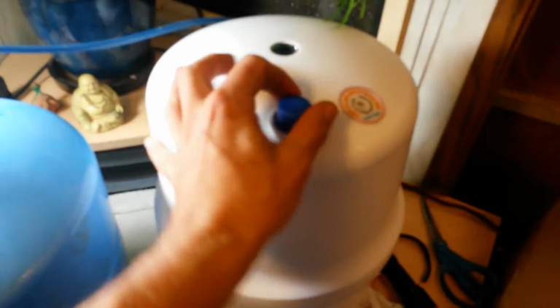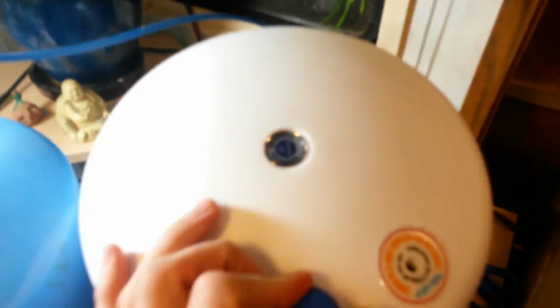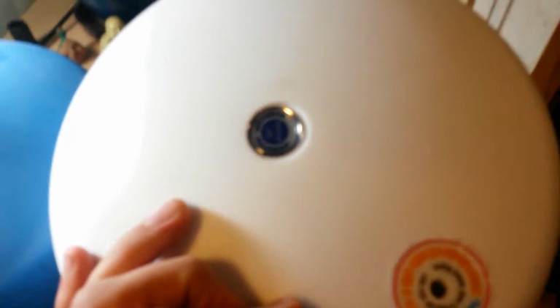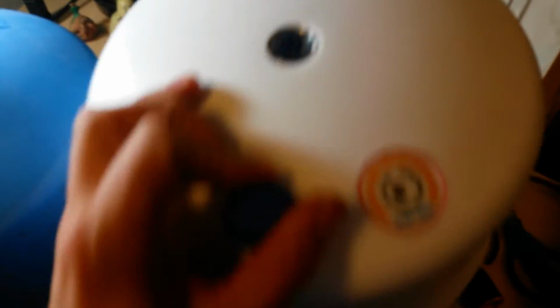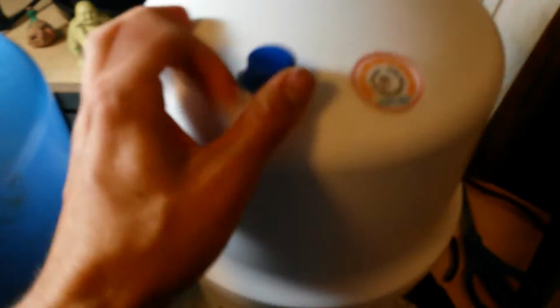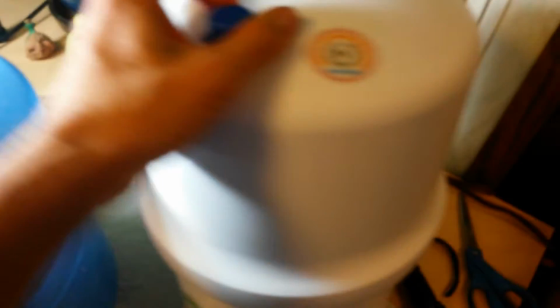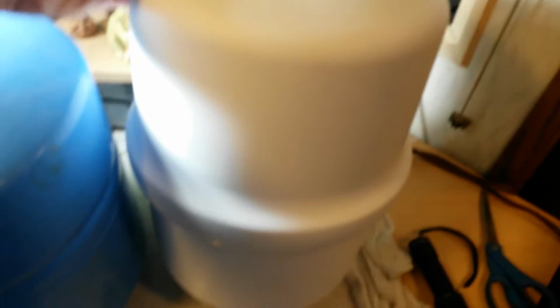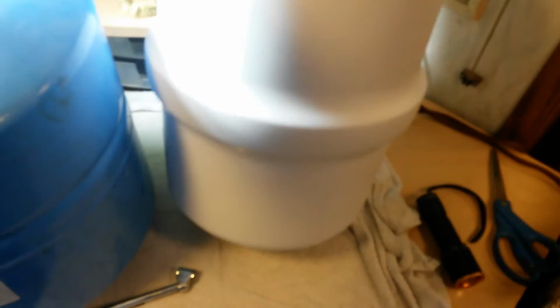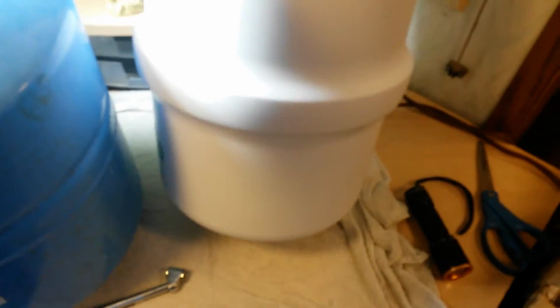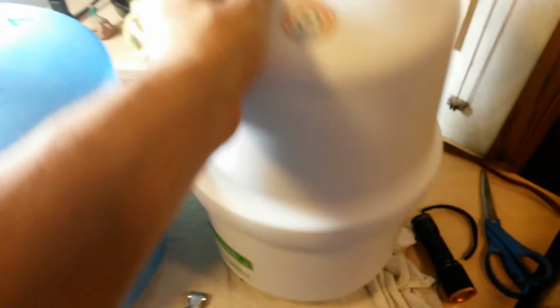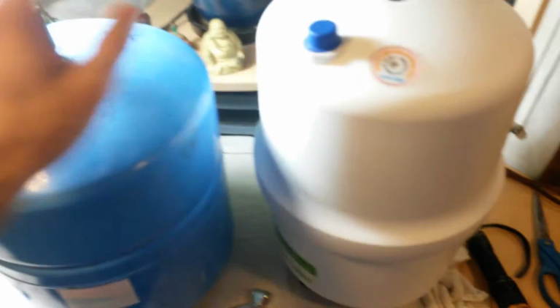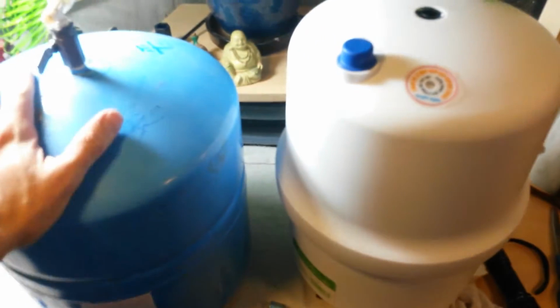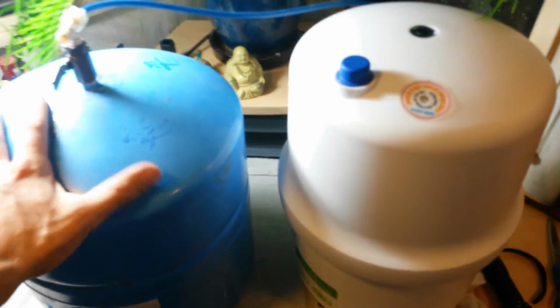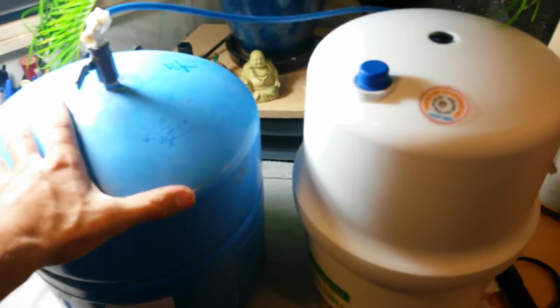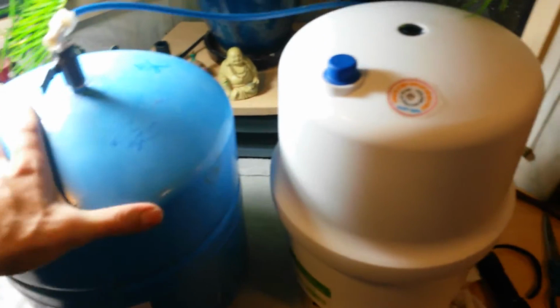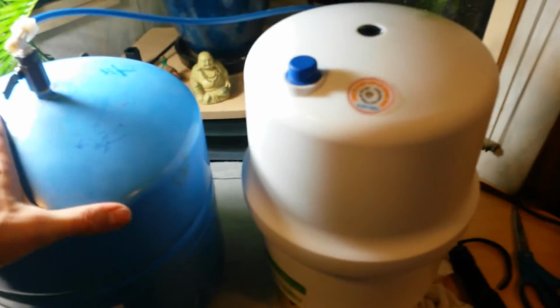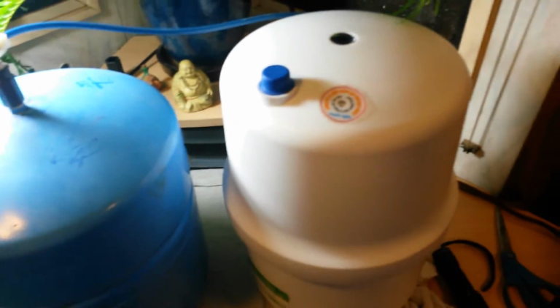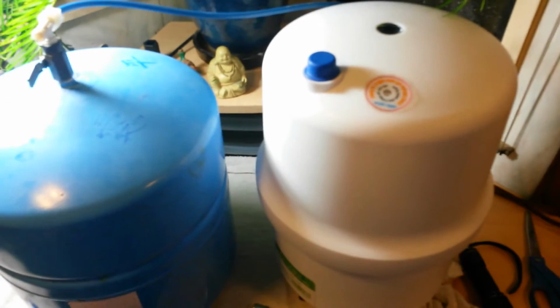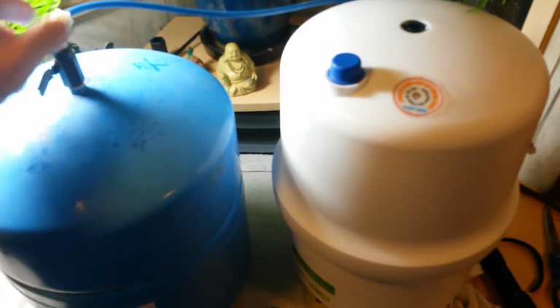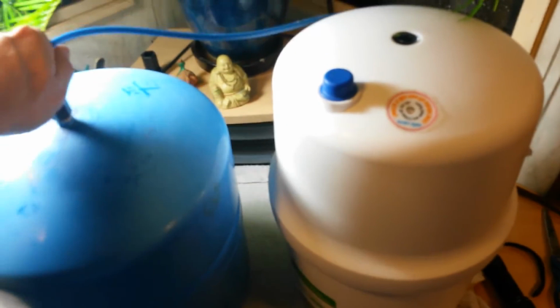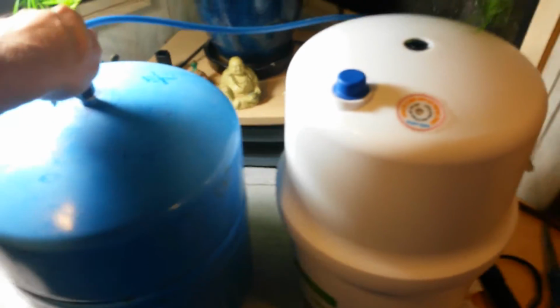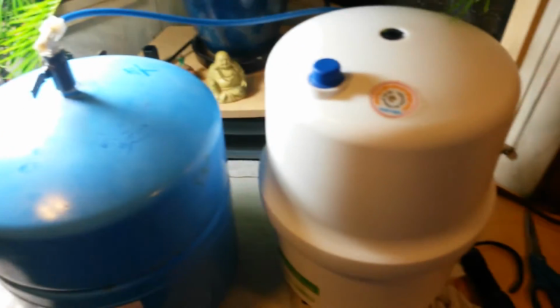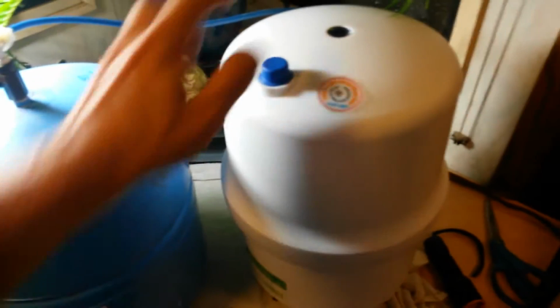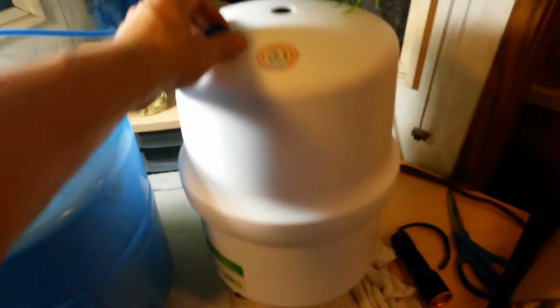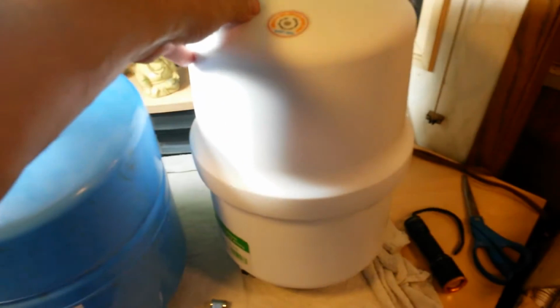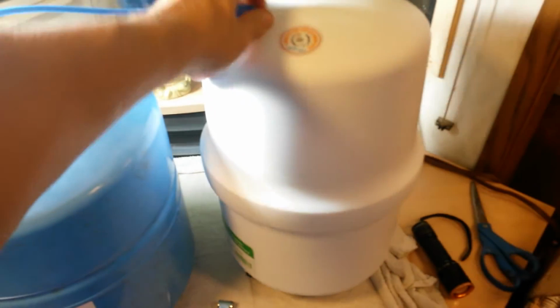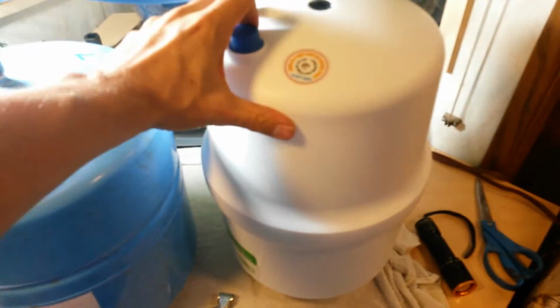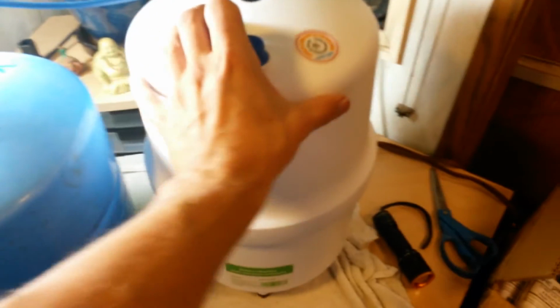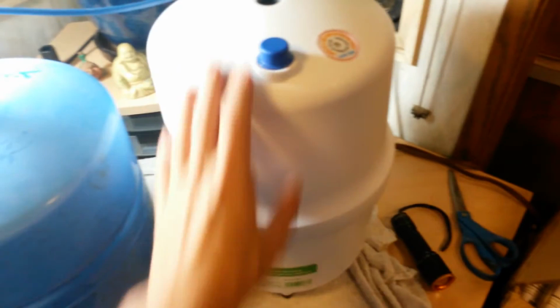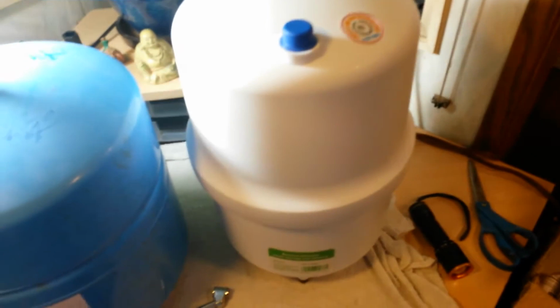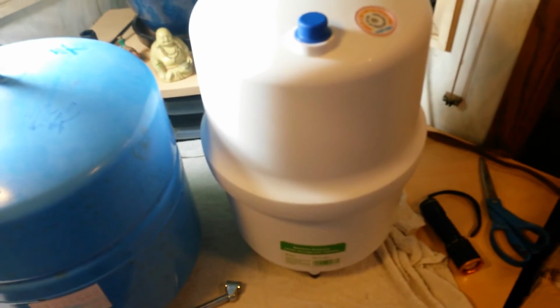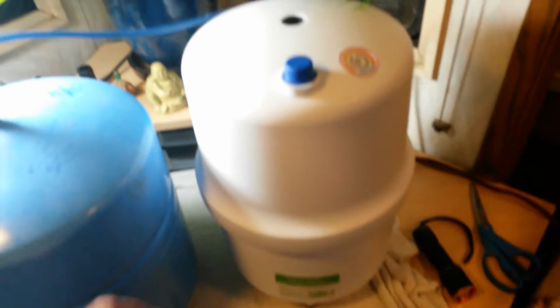So this is our new plastic tank — kind of an upgrade in every way. The old tanks are kind of heavy, big, and very unforgiving. New tanks are plastic and cheap, and you can't really go wrong there.